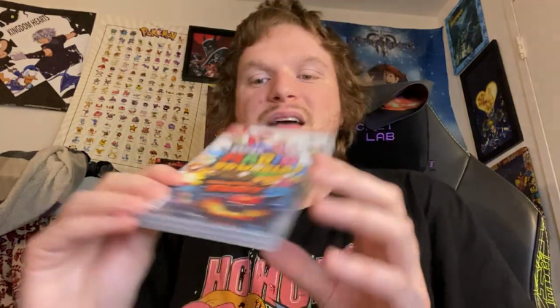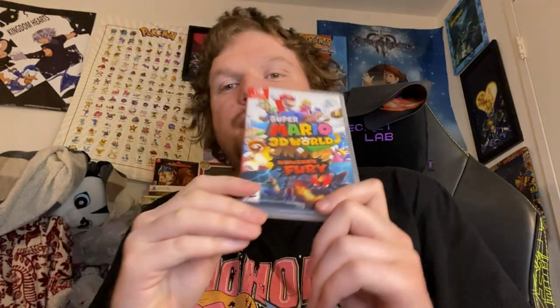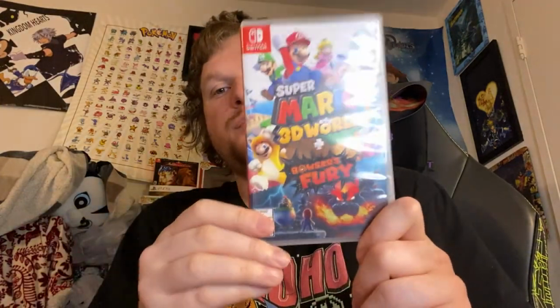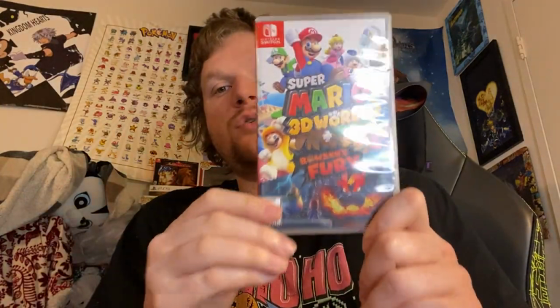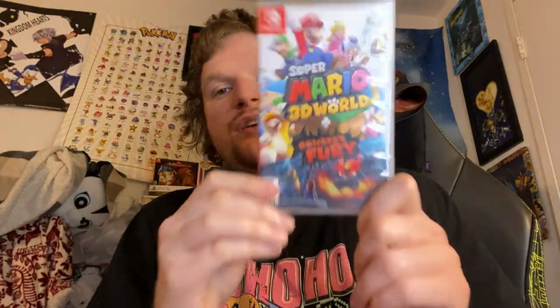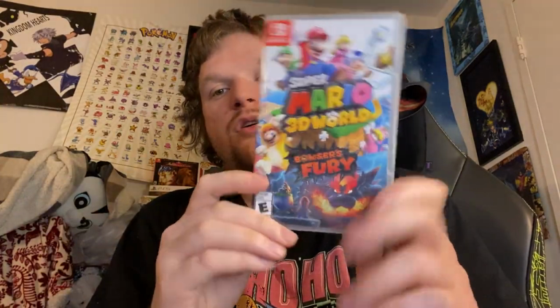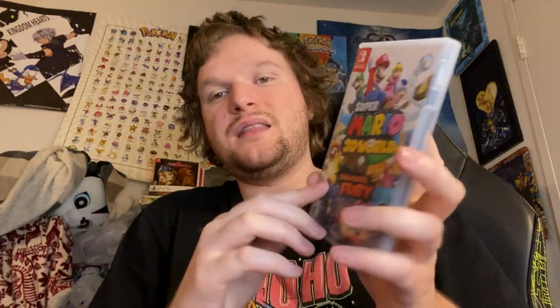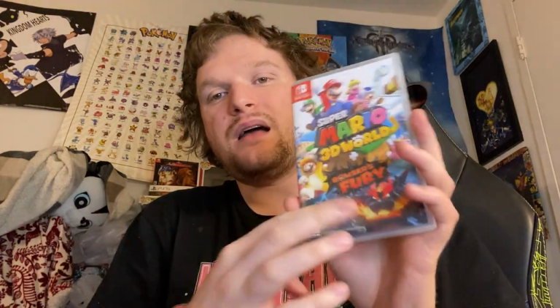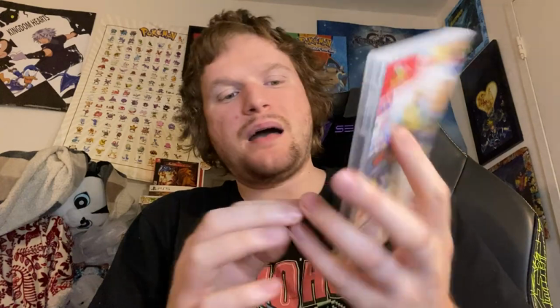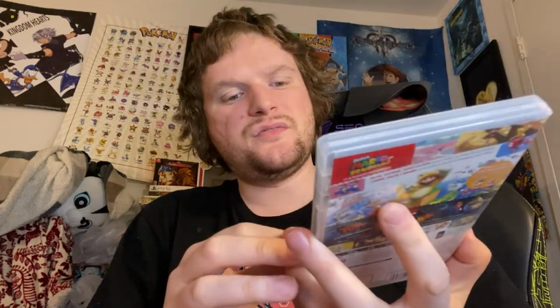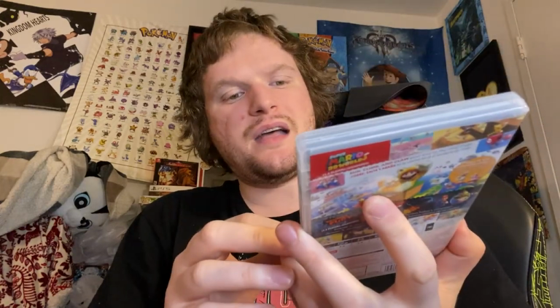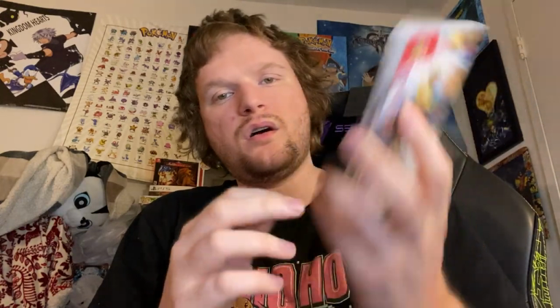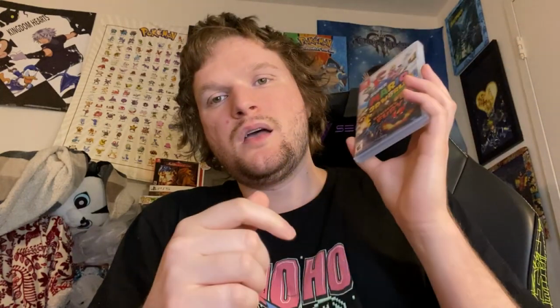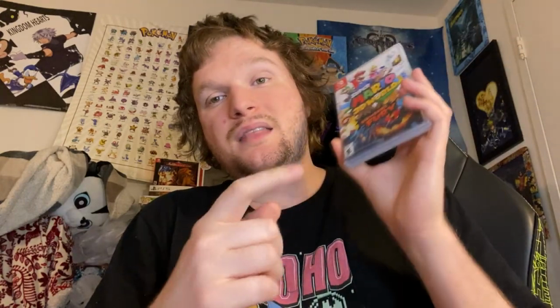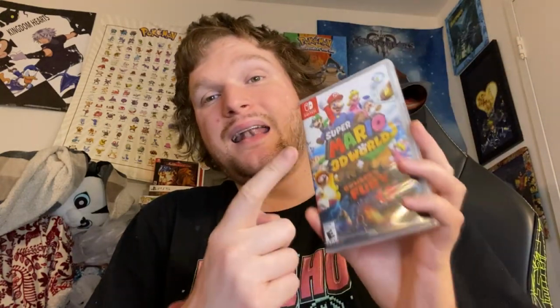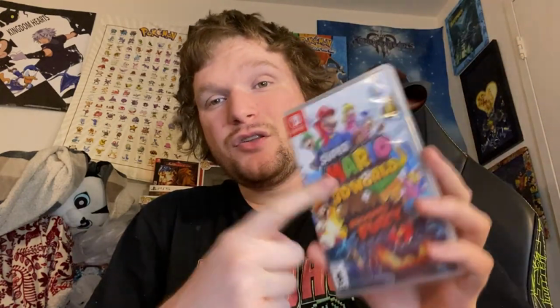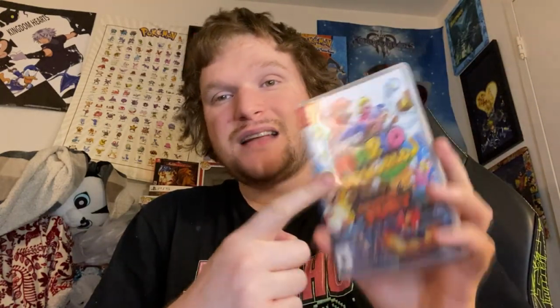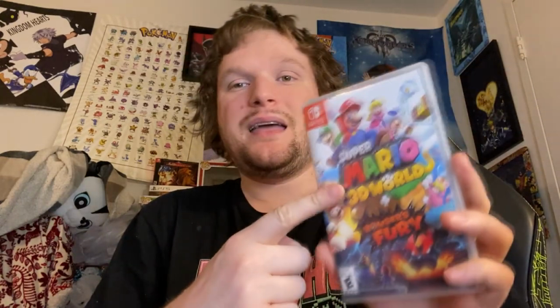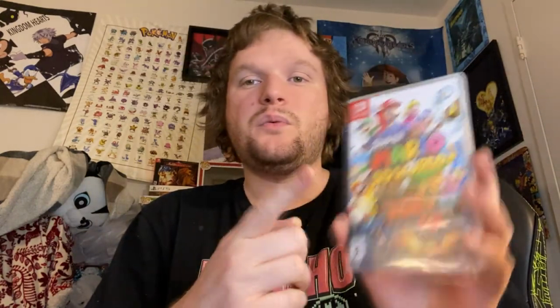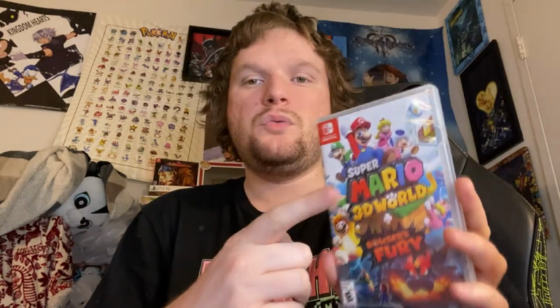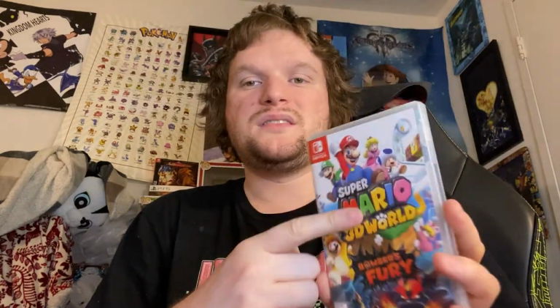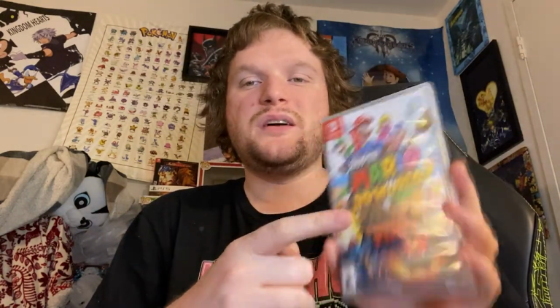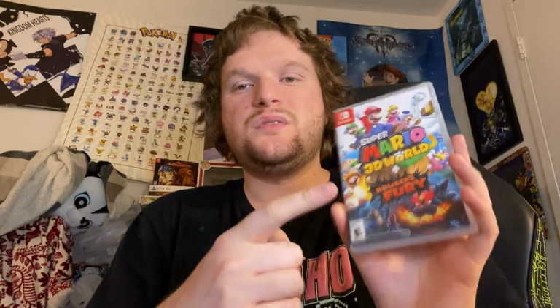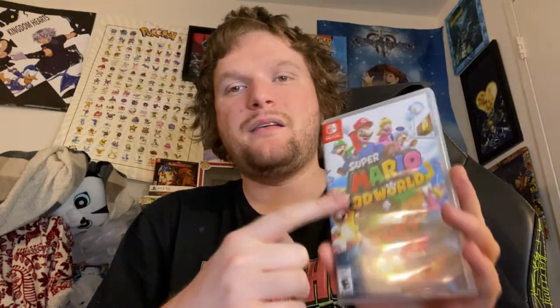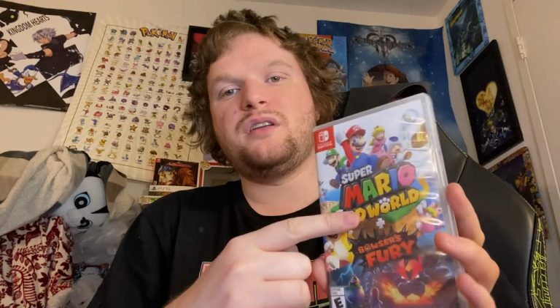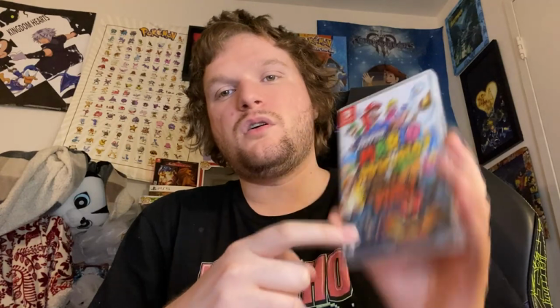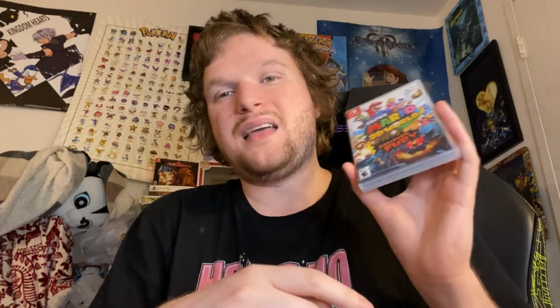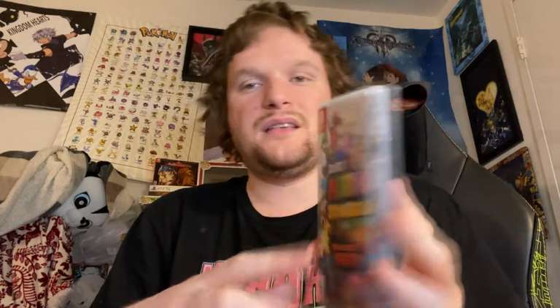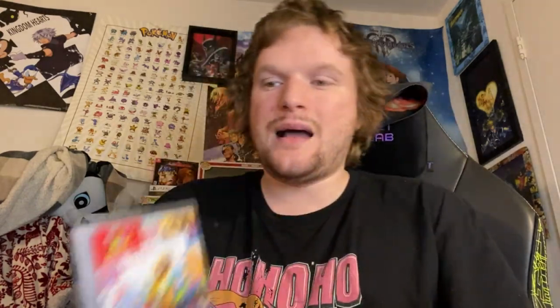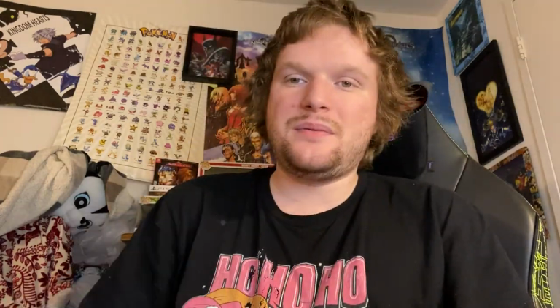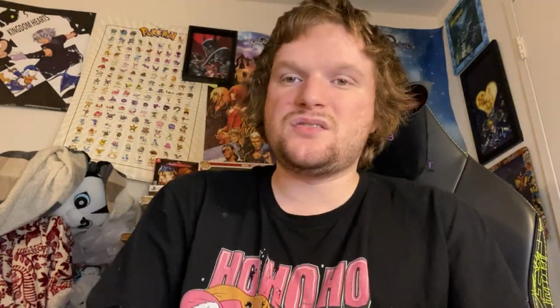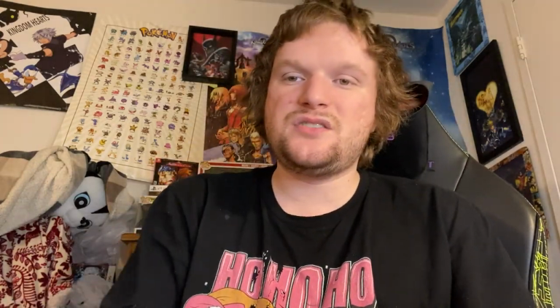Up next, we have Super Mario 3D World and the Bowser's Fury add-on. Another stellar game from the Wii U ported to the Switch — I loved it. Cannot wait to play this on the Switch.